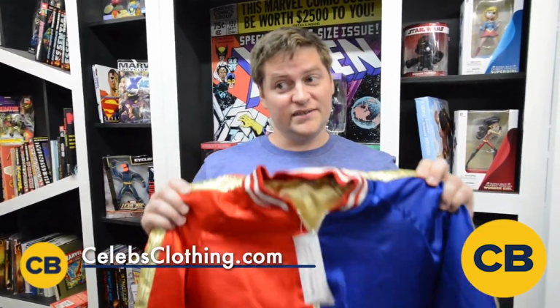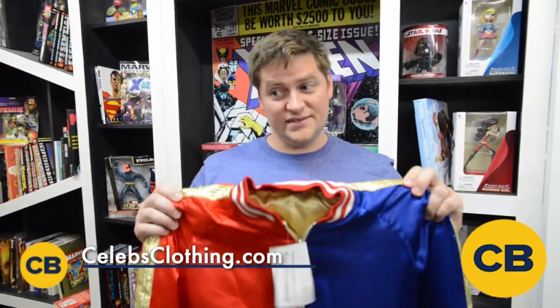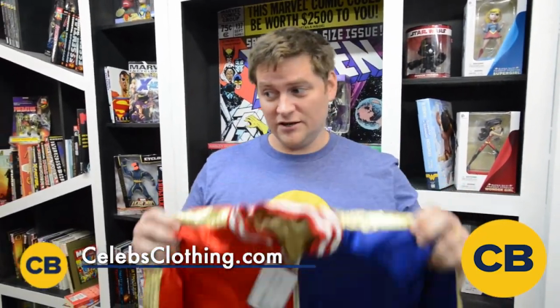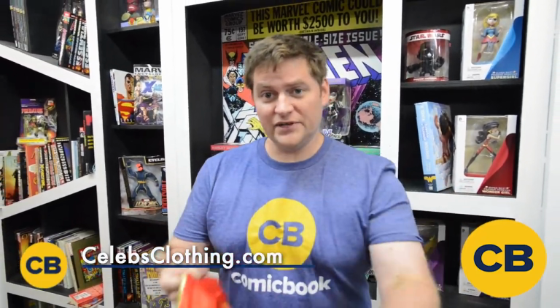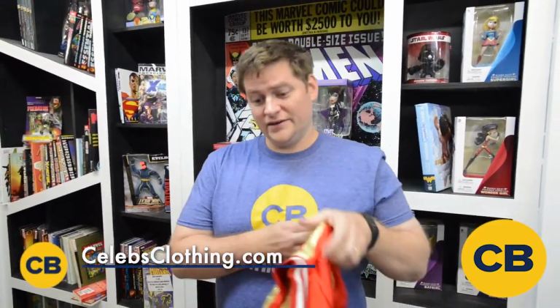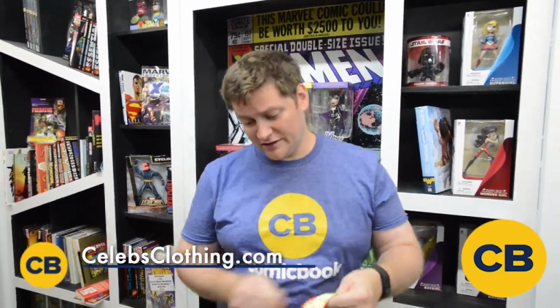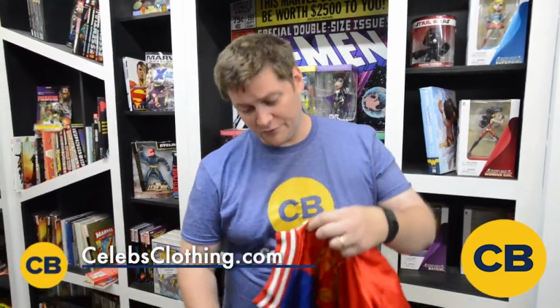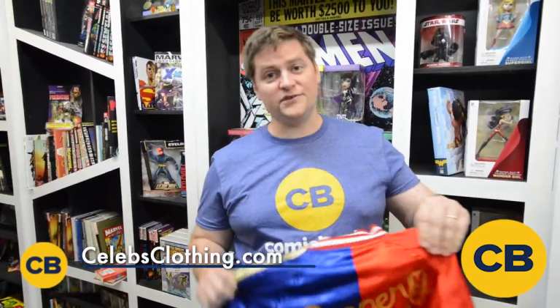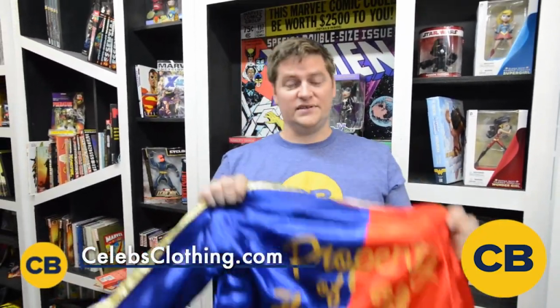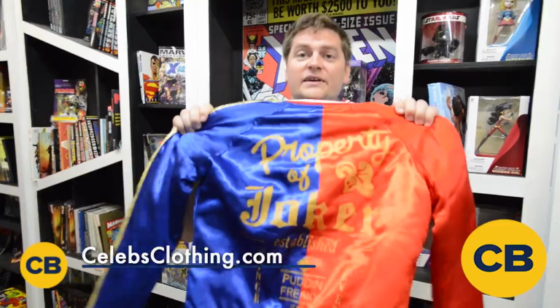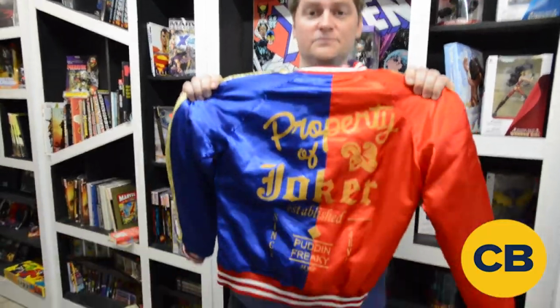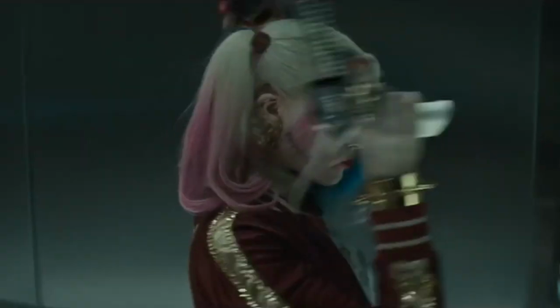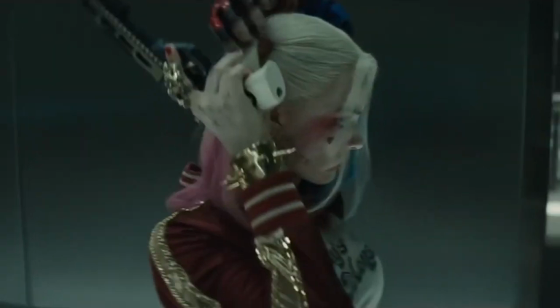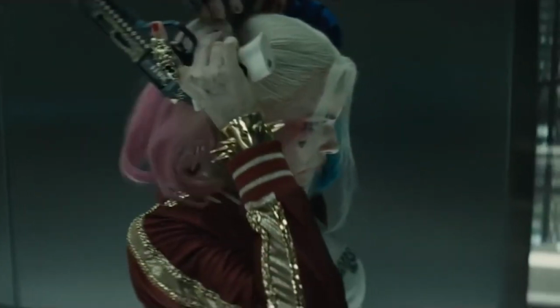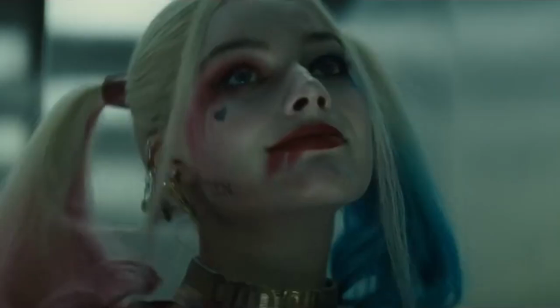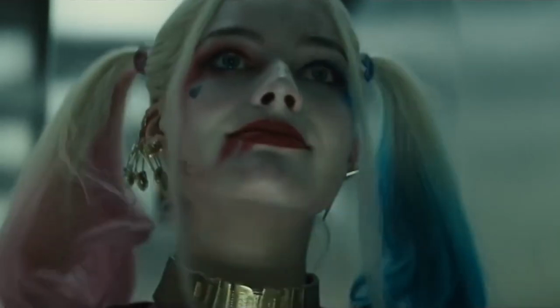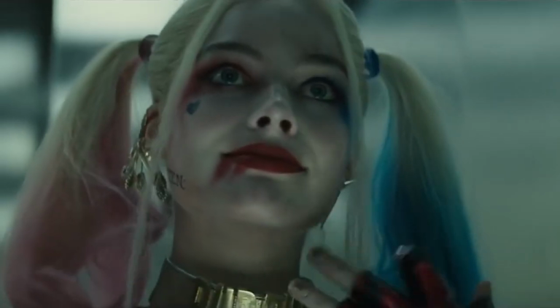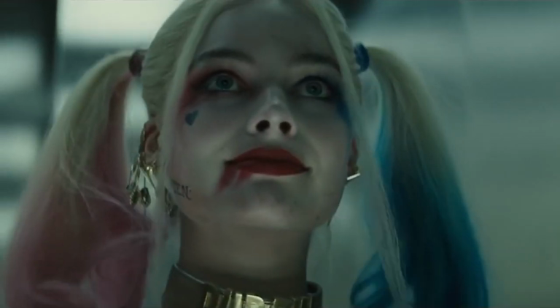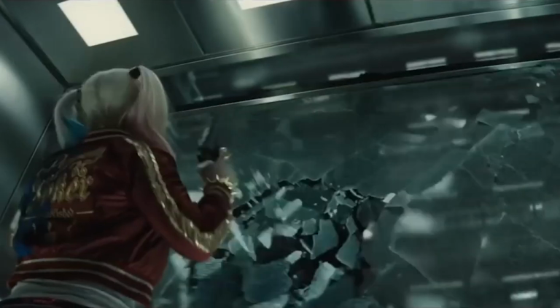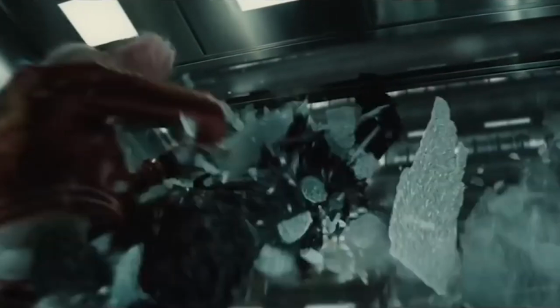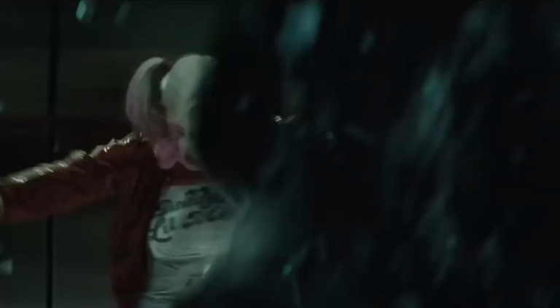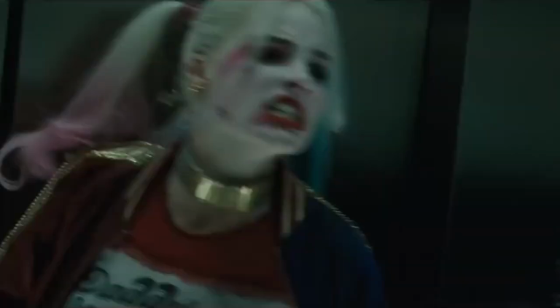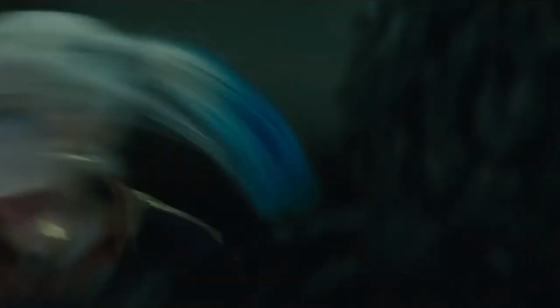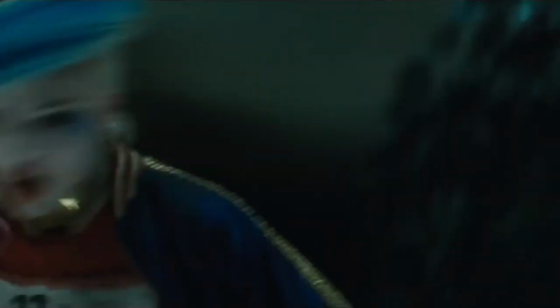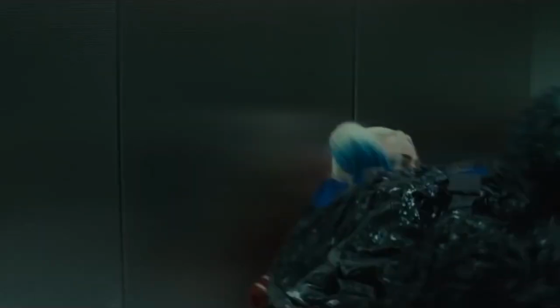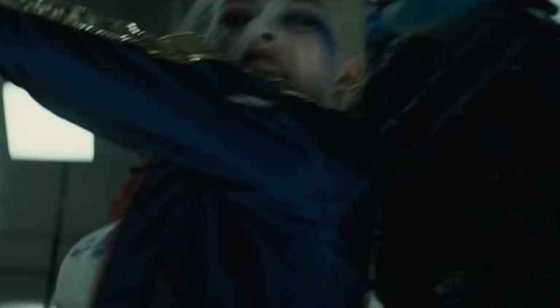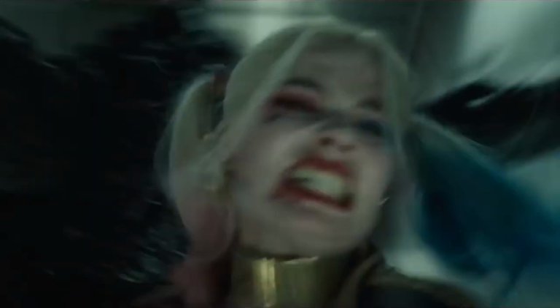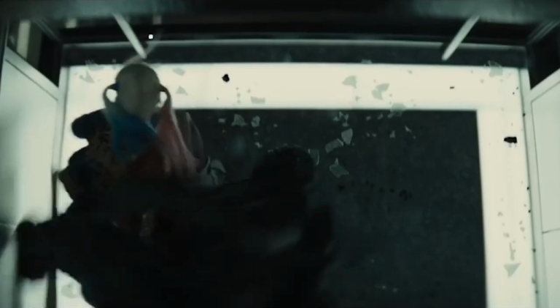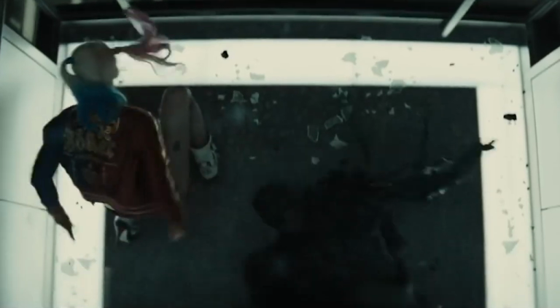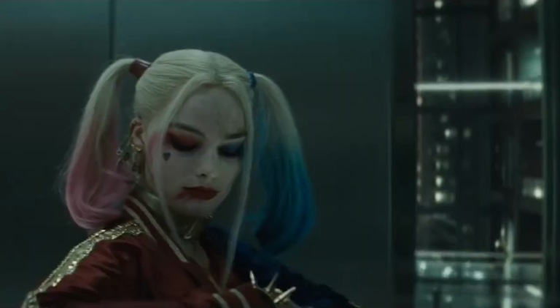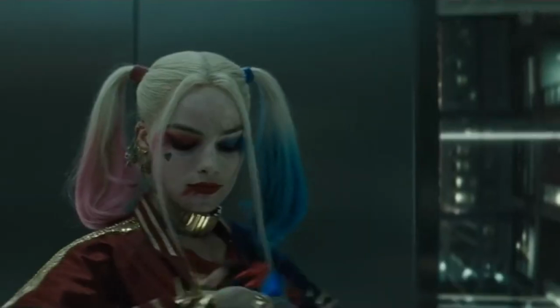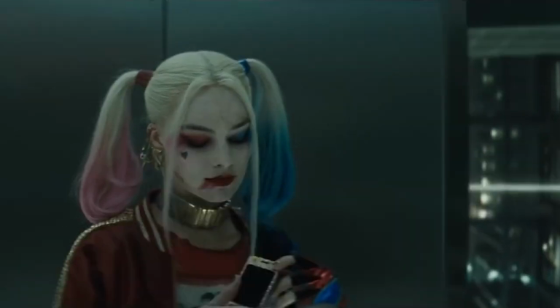This is a replica of the one that you see in many of the shots from Suicide Squad. This particular jacket comes from CelebsClothing.com and it's $99 retail.